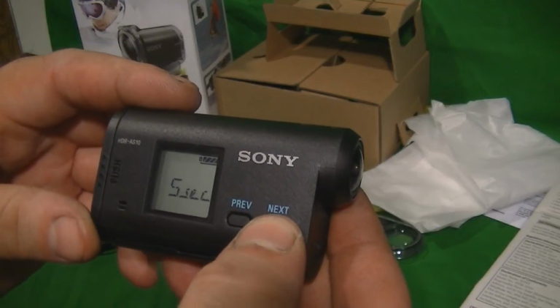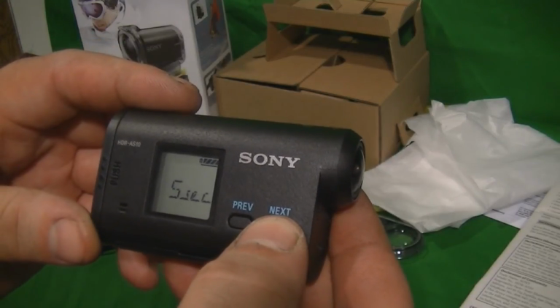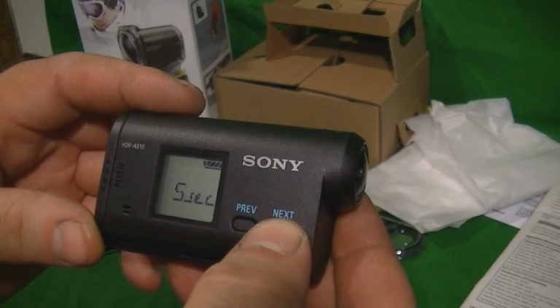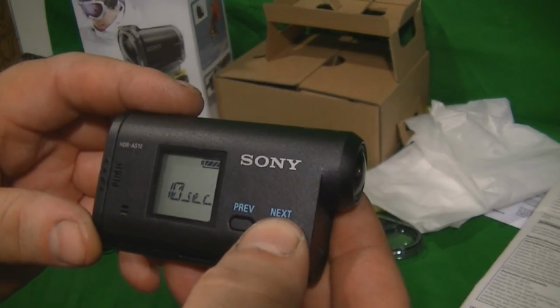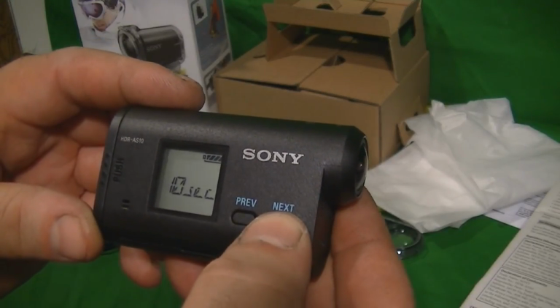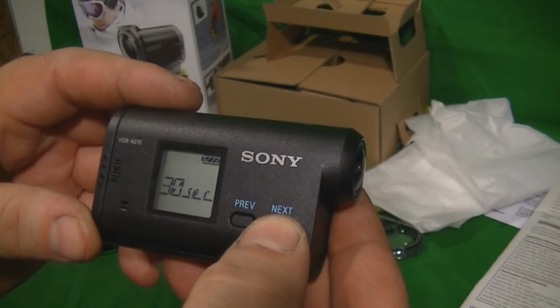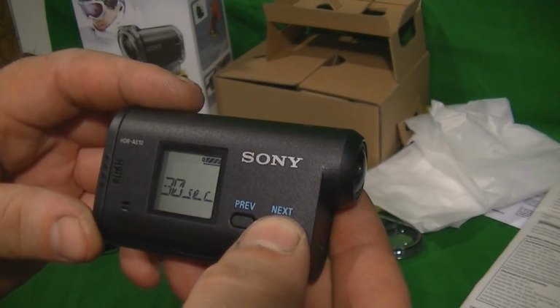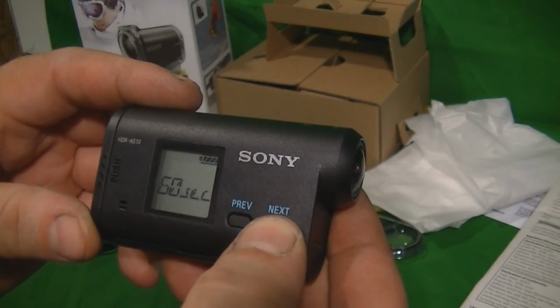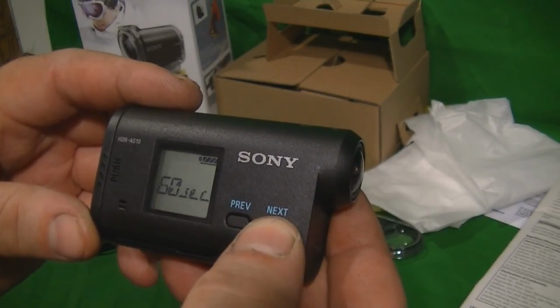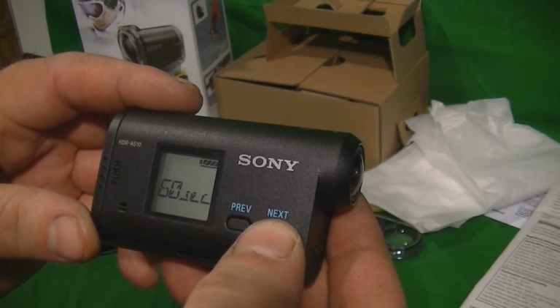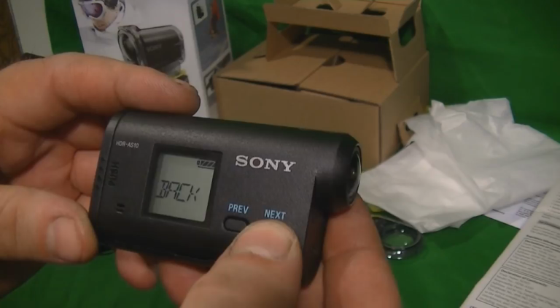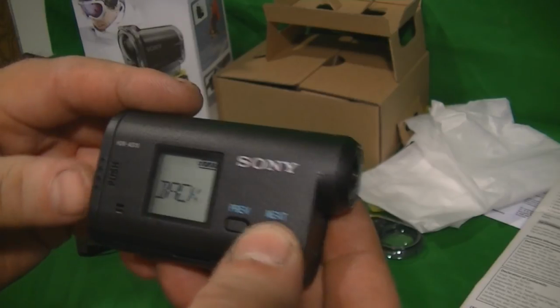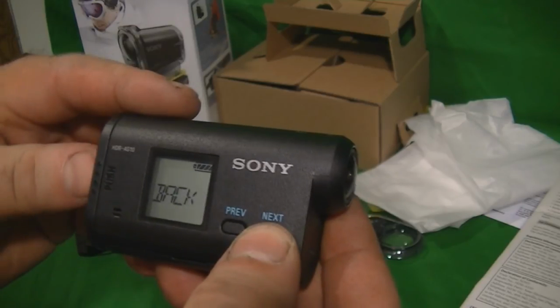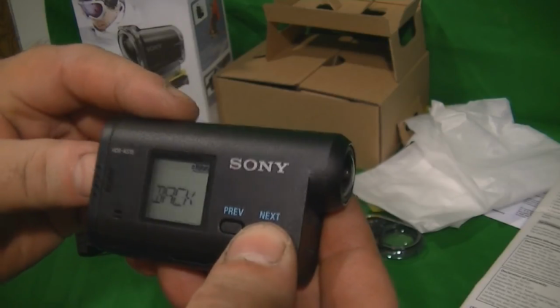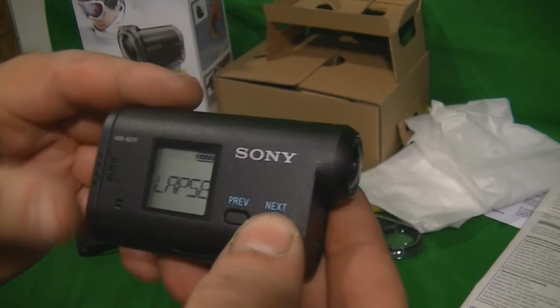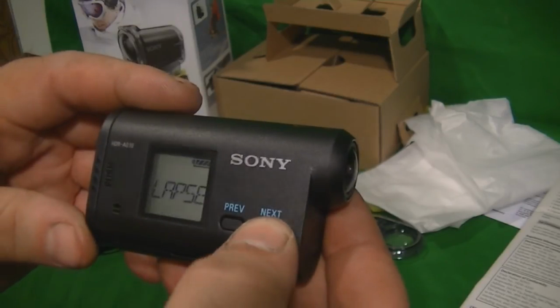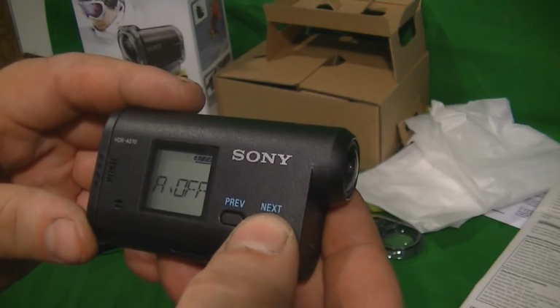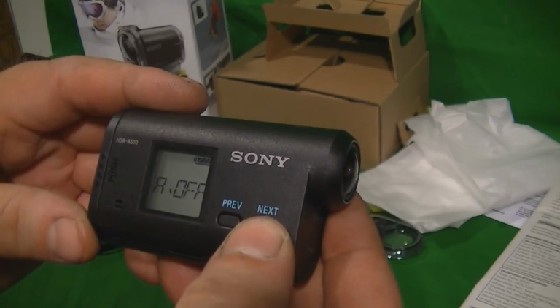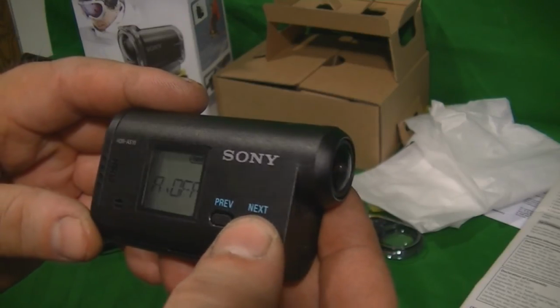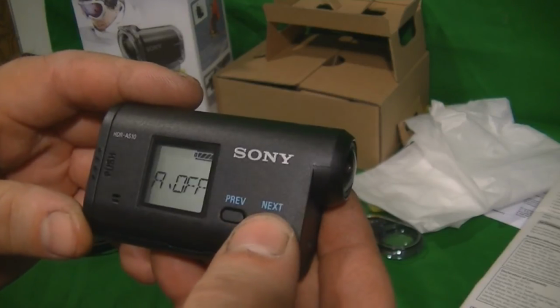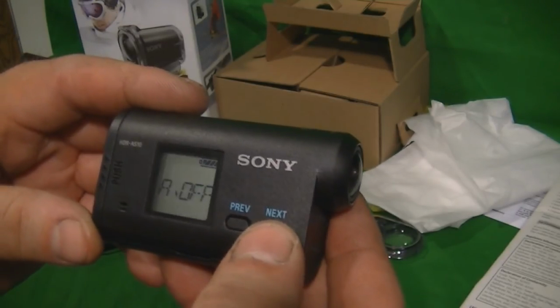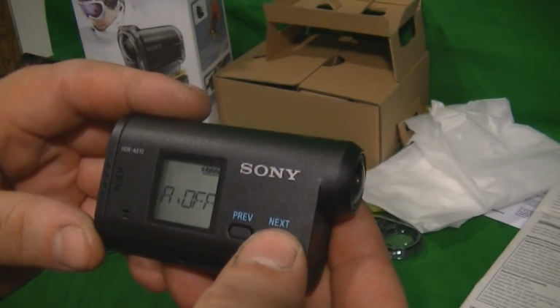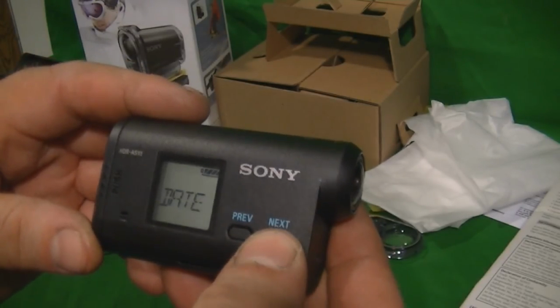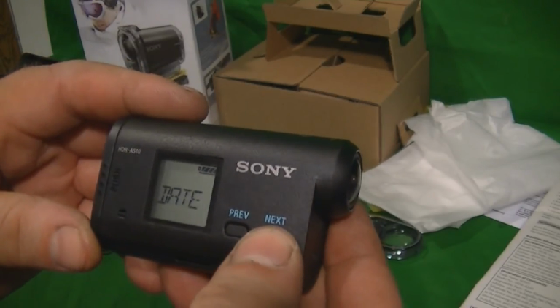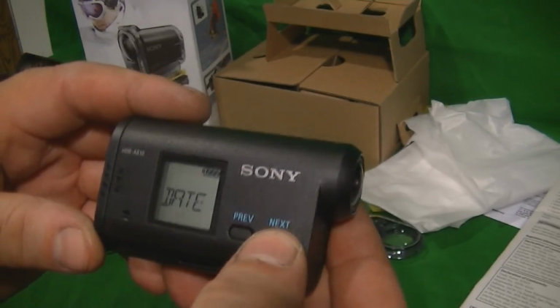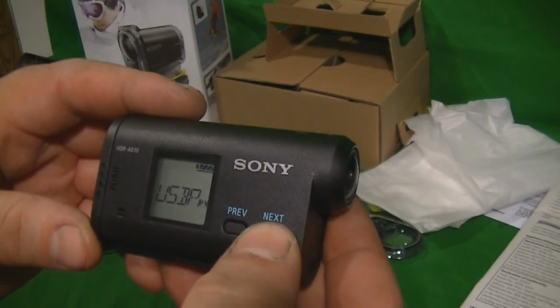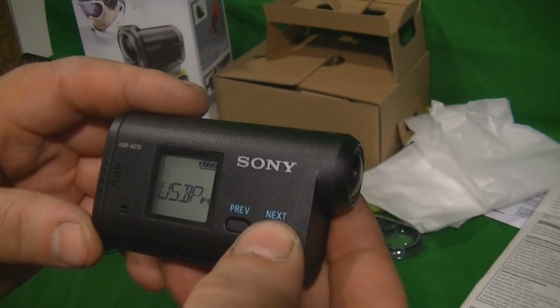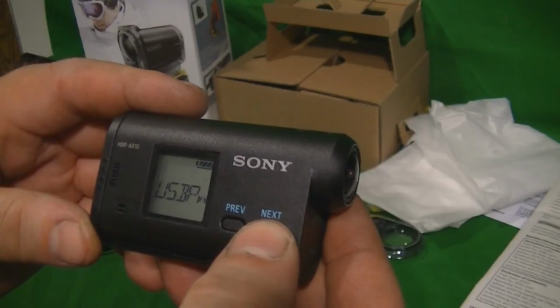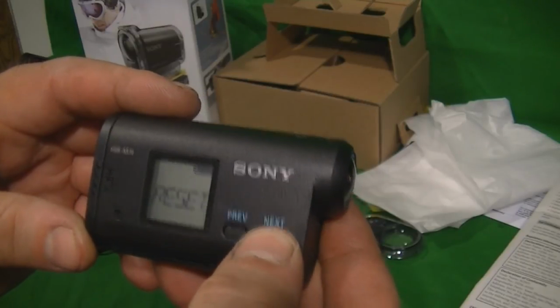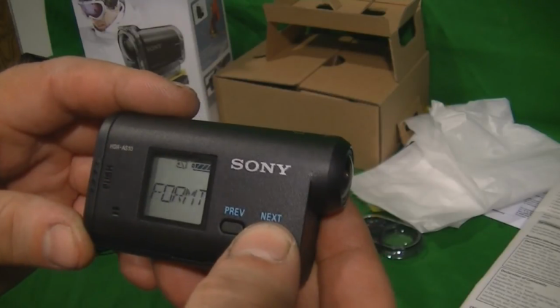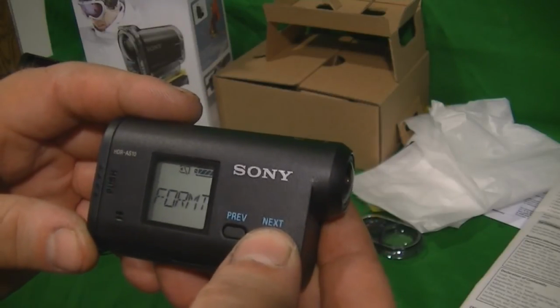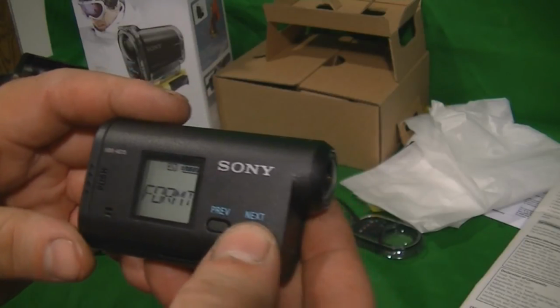Then you have time-lapse with five-second intervals, 10, 30, and 60. And then auto off. You can also set your date and other settings like that.